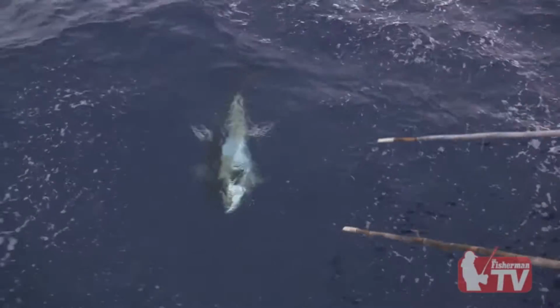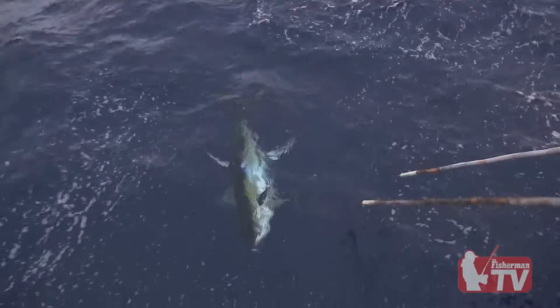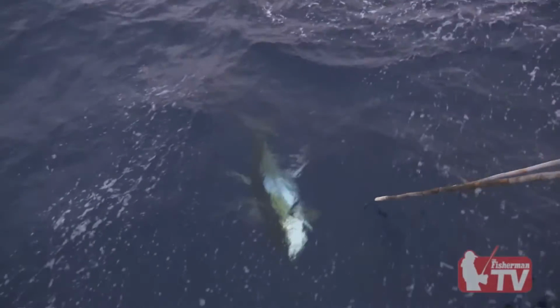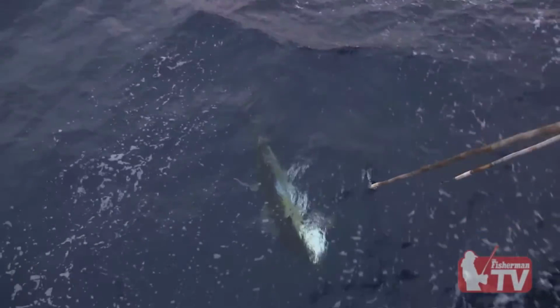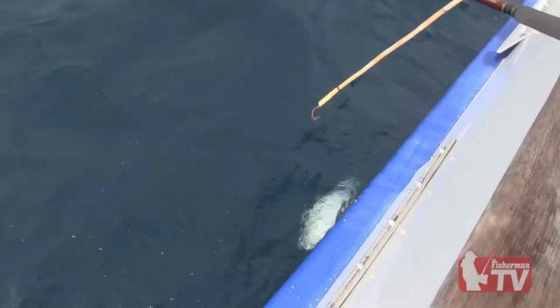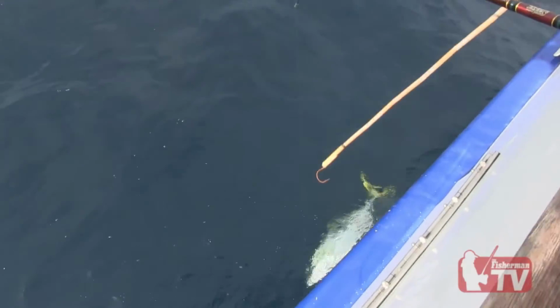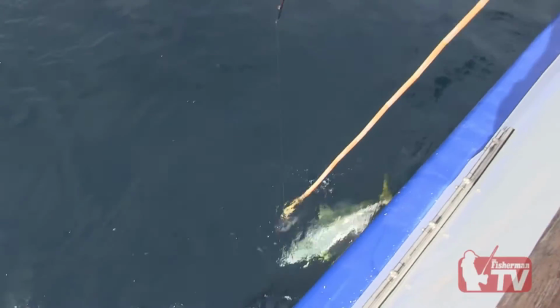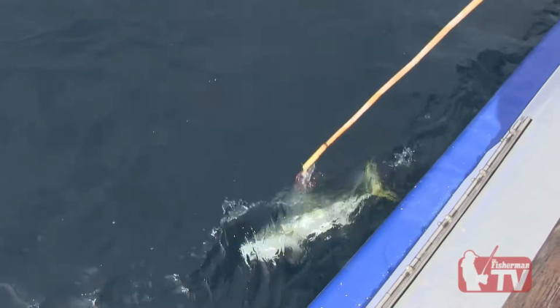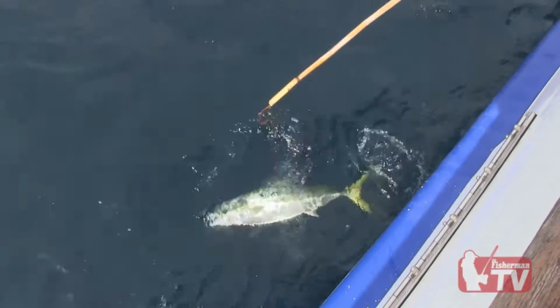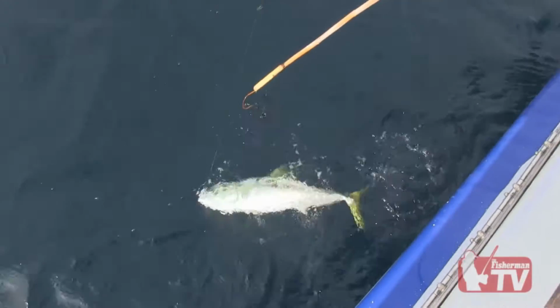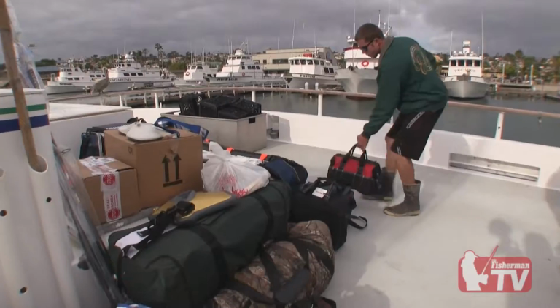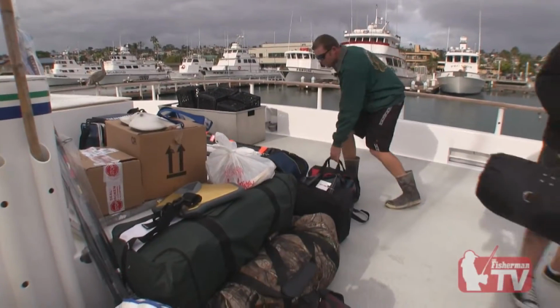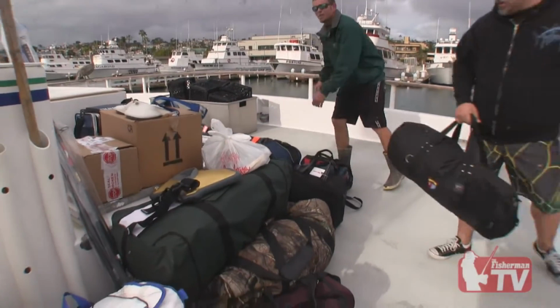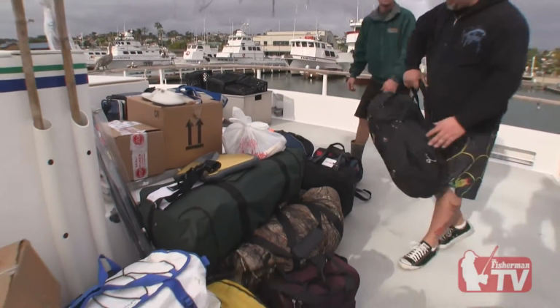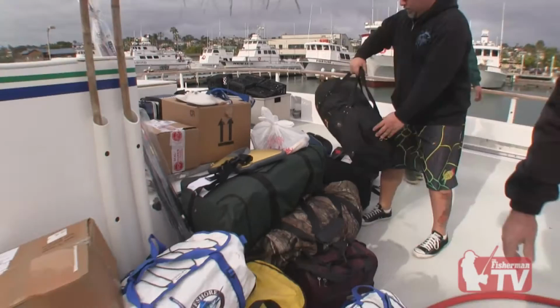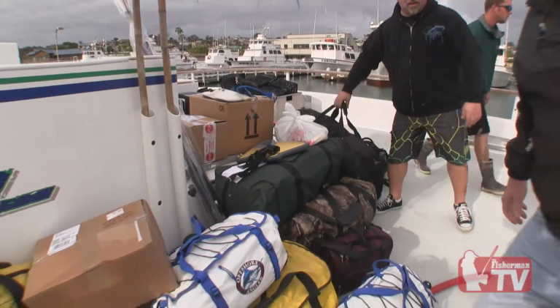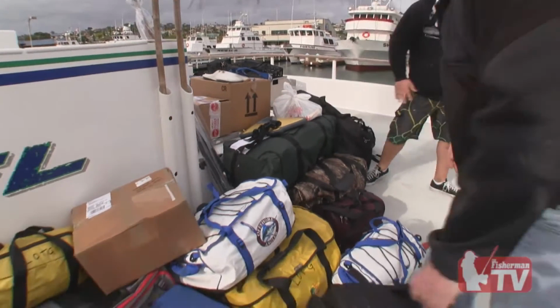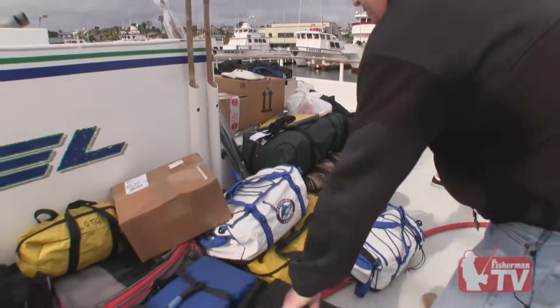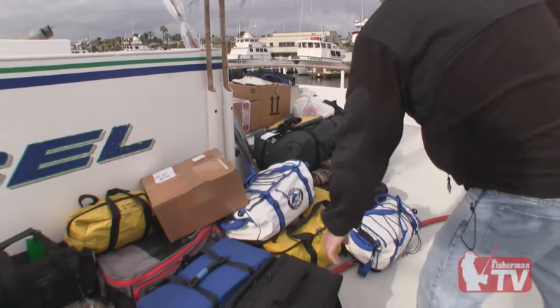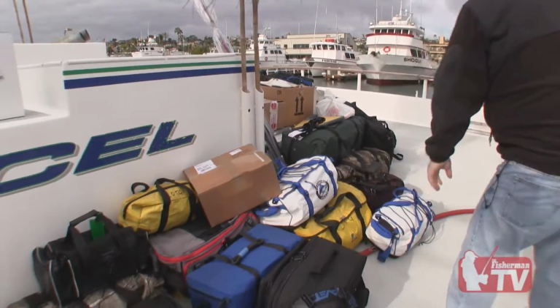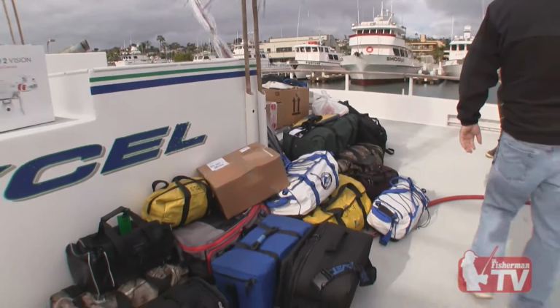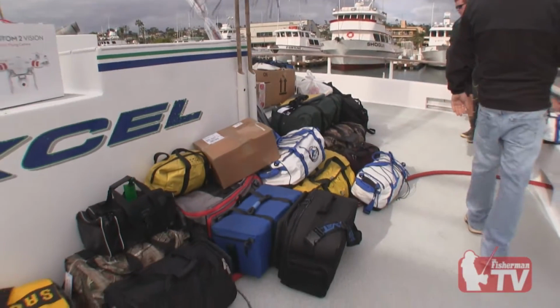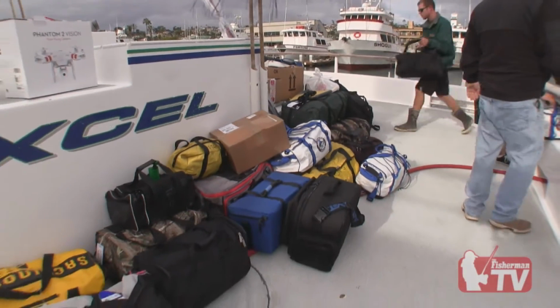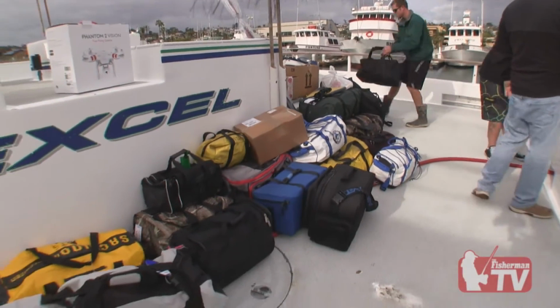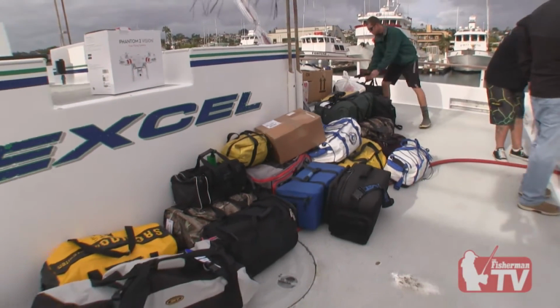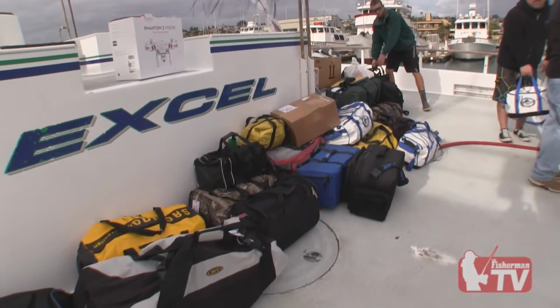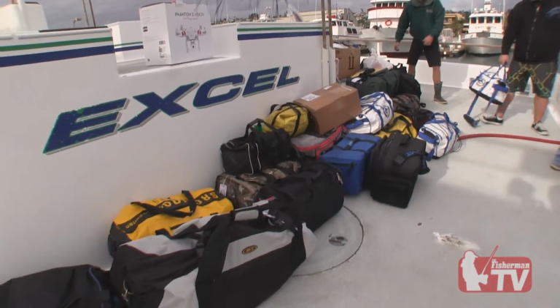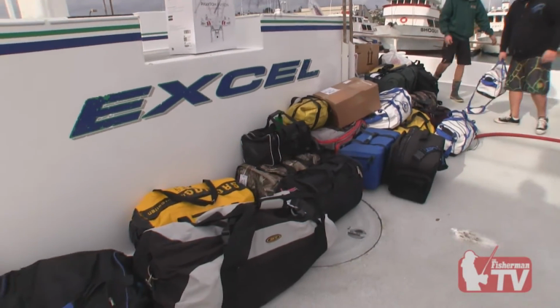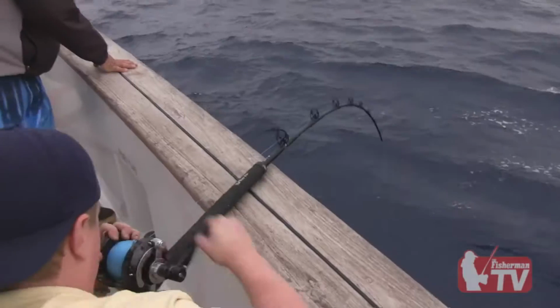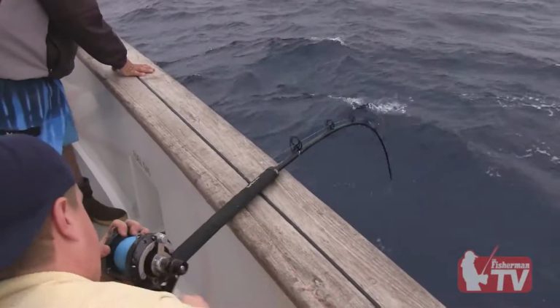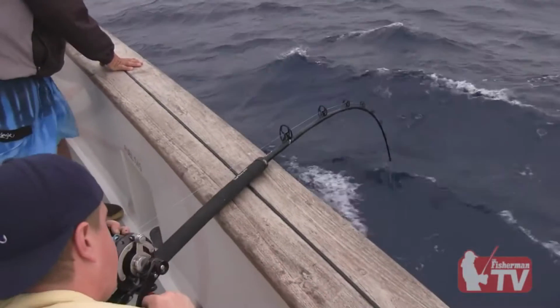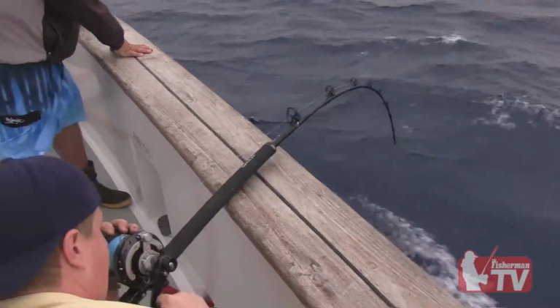Longer trips target cow yellowfin tuna, while shorter trips offer more variety and smaller game fish. Let's talk about what gear to bring on a longer trip. Coming from the east coast, the cost of getting your gear to the boat is a concern.